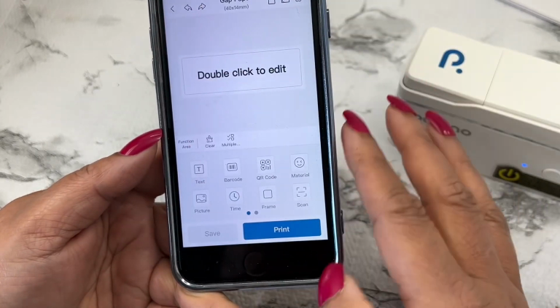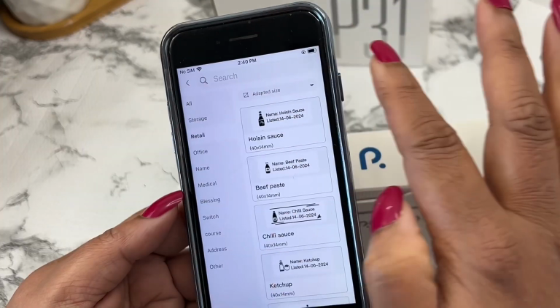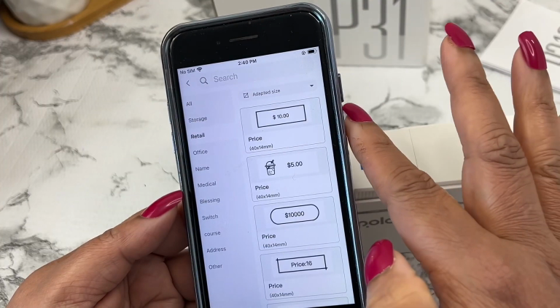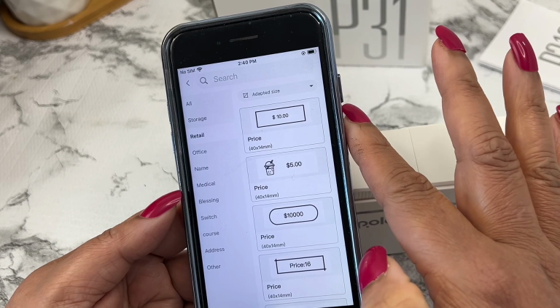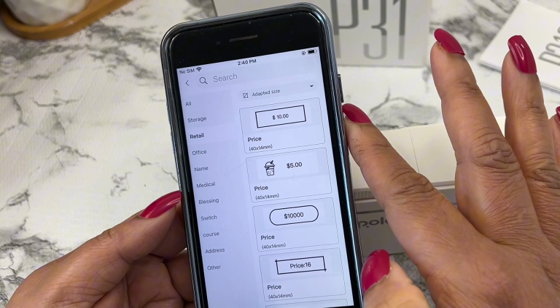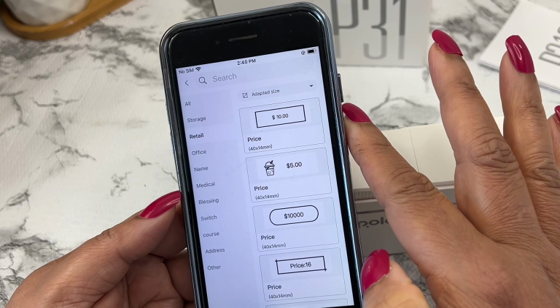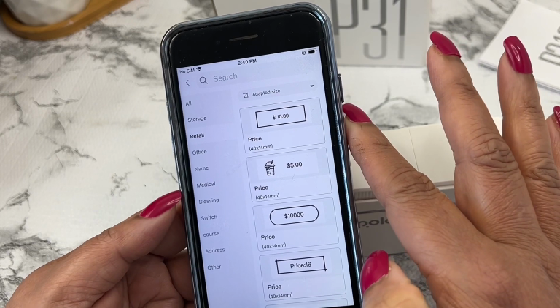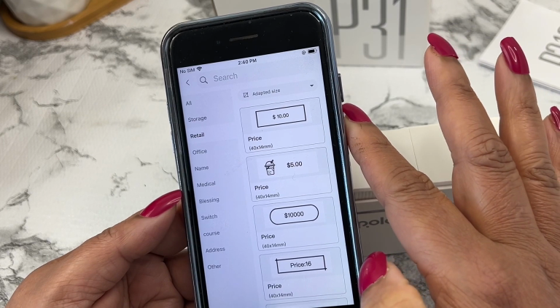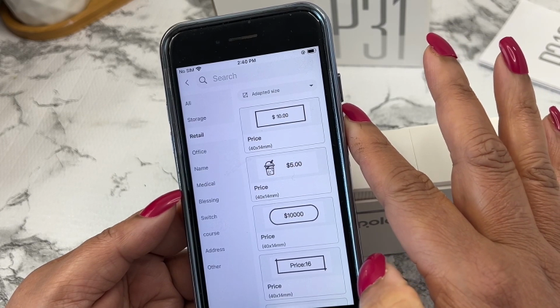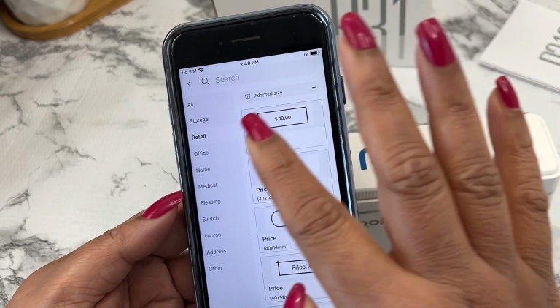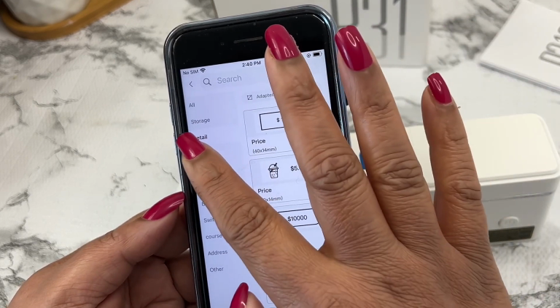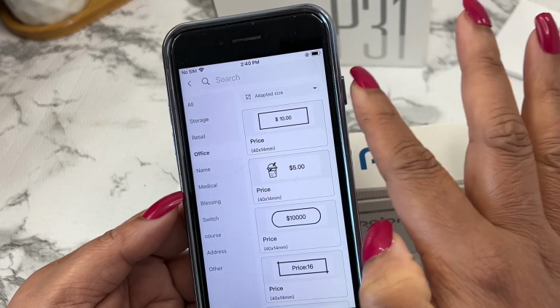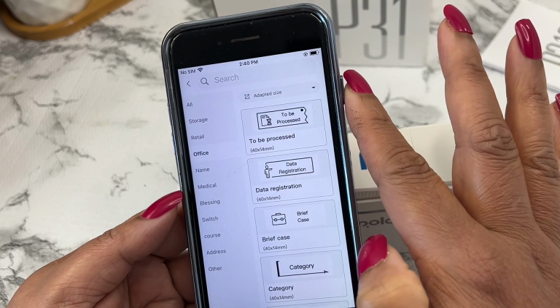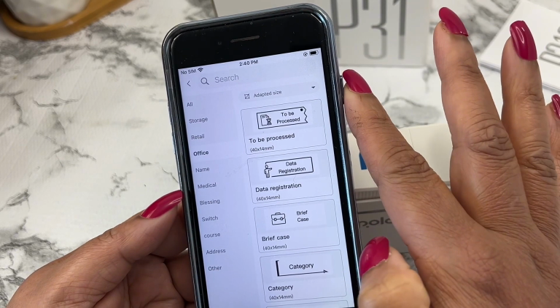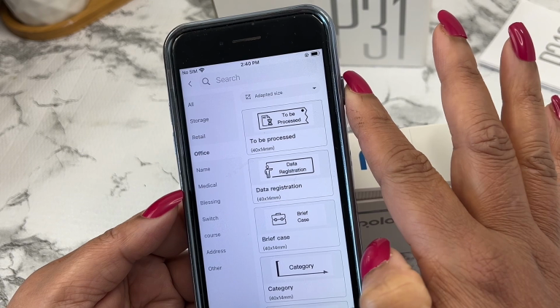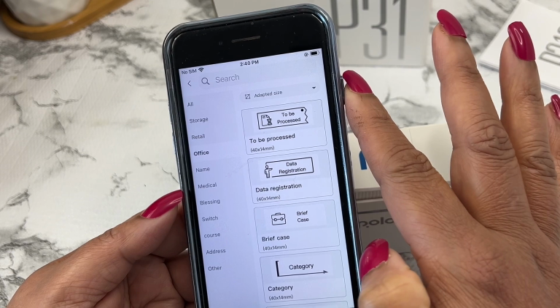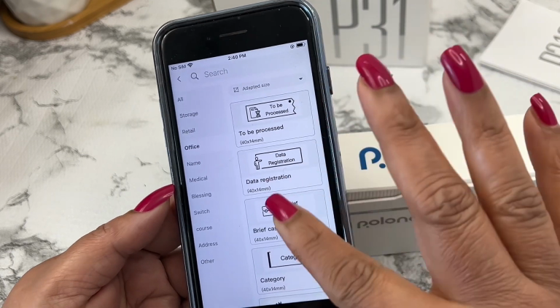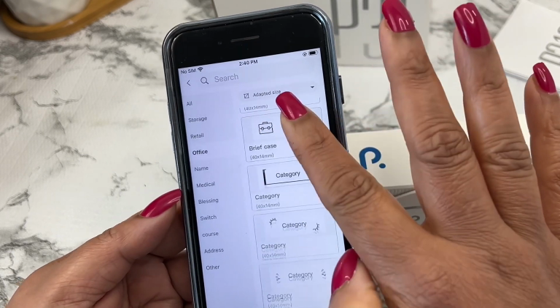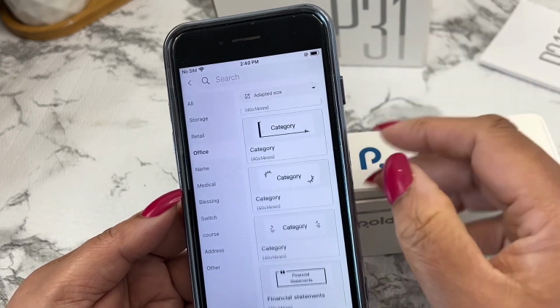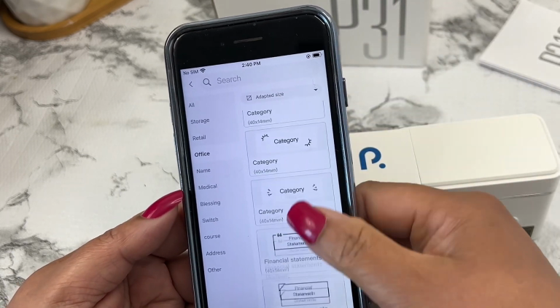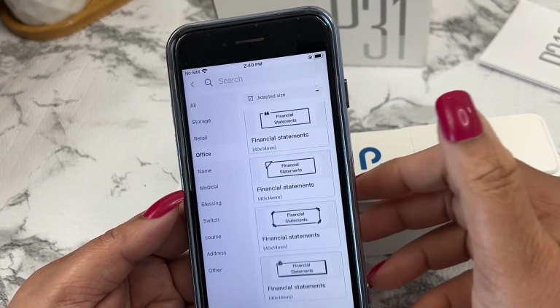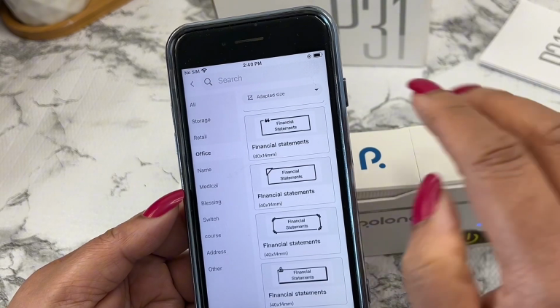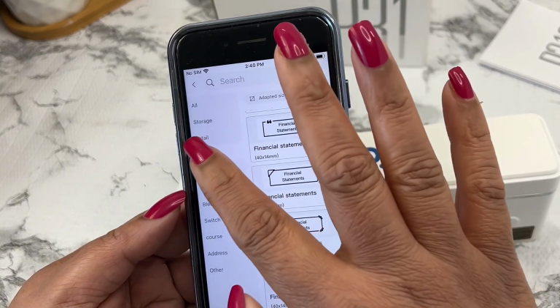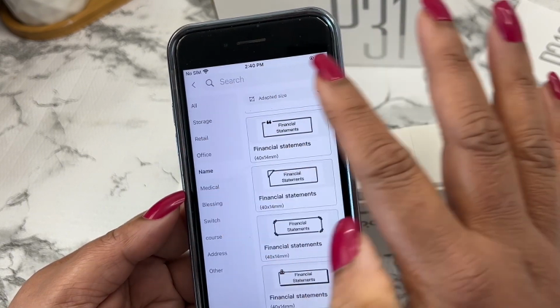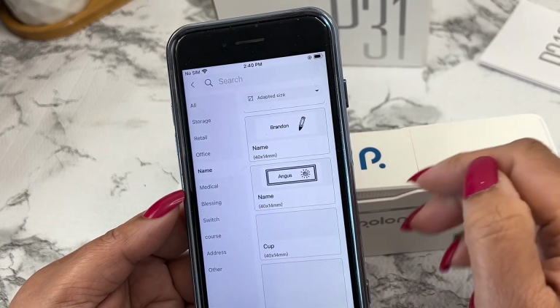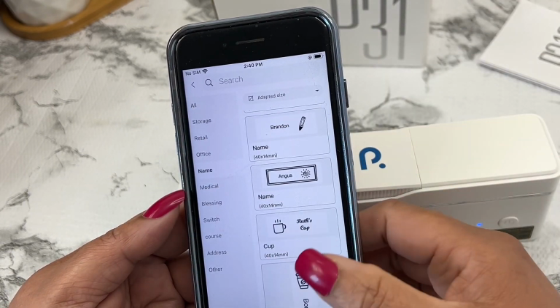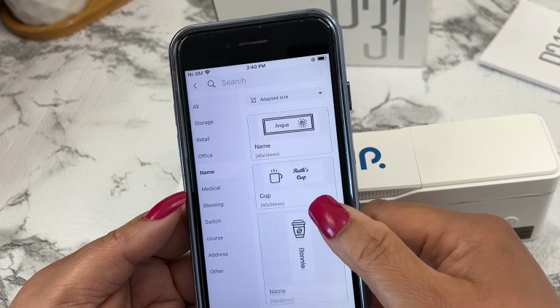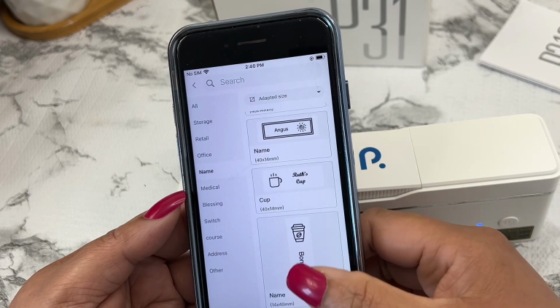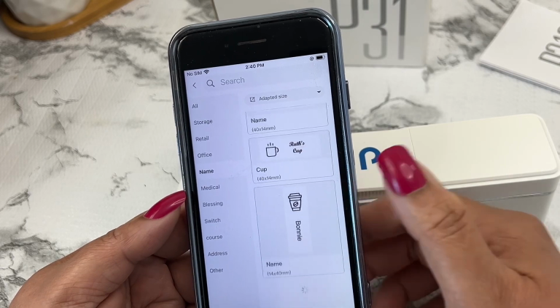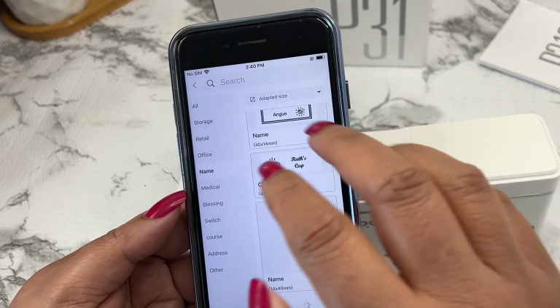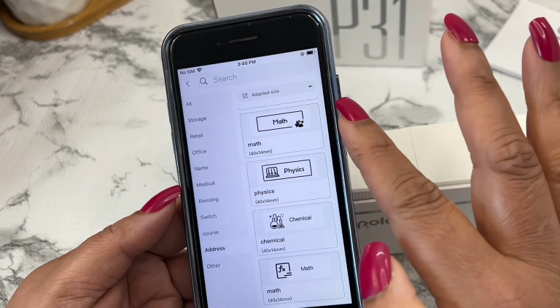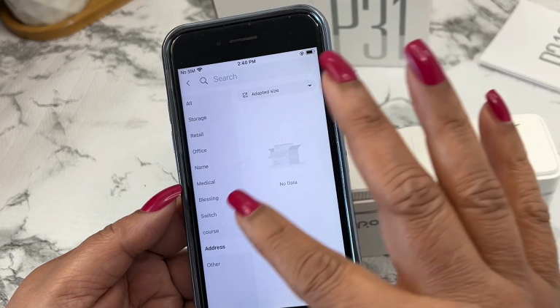The Polono P31S label maker machine is a fantastic addition to any home or office. Its portability, ease of use, and variety of templates, icons, emojis, and much more make it a must-have for anyone looking to get organized.